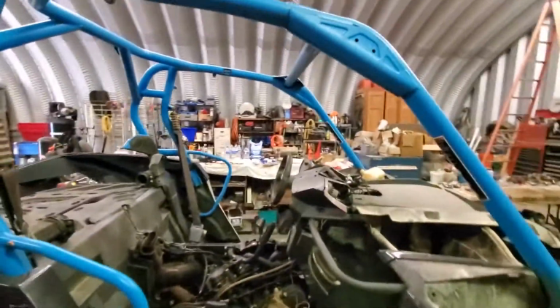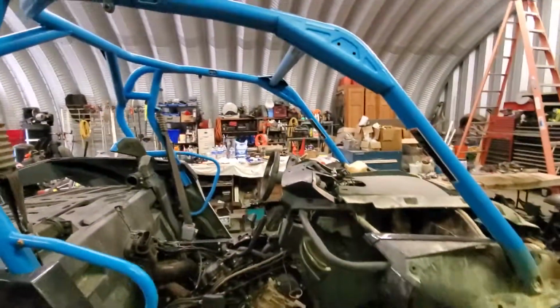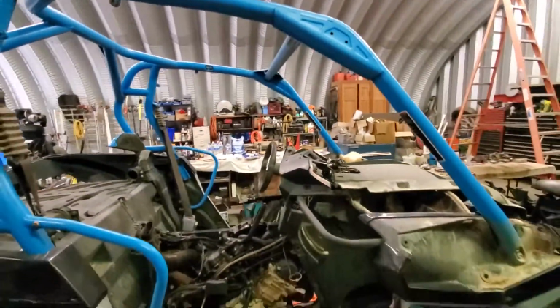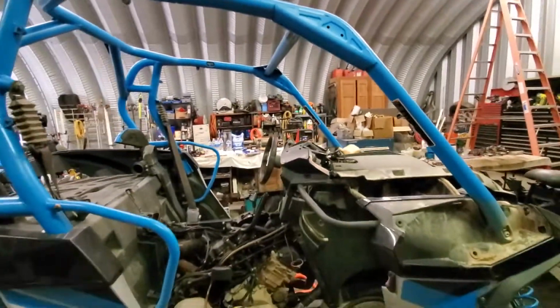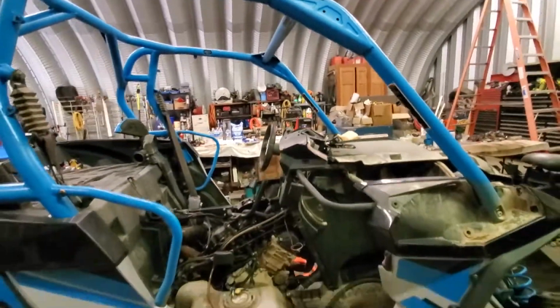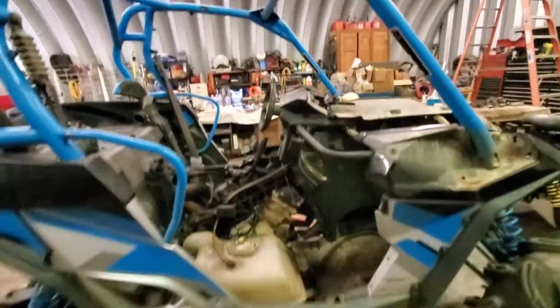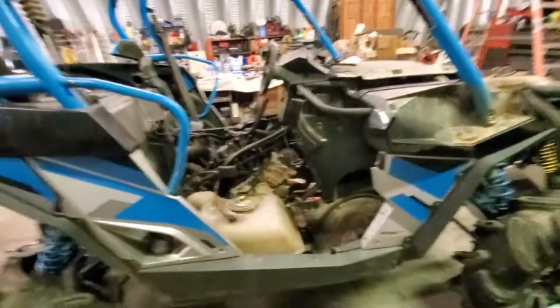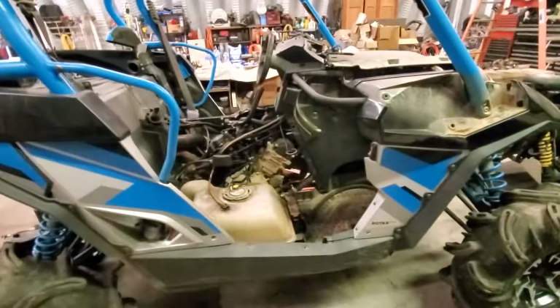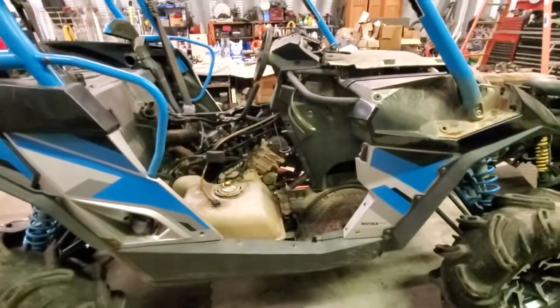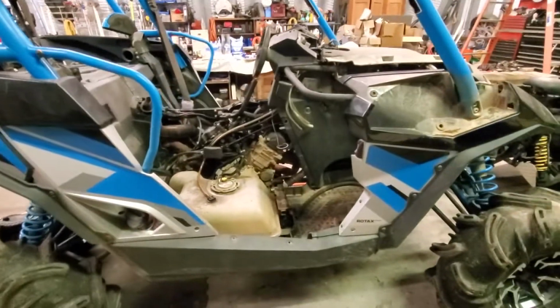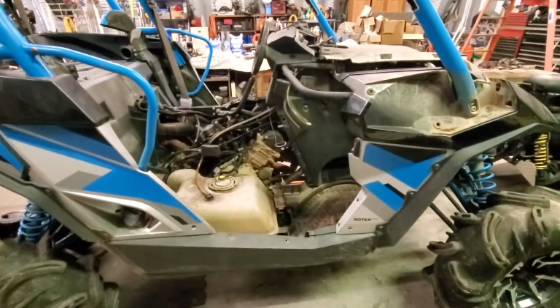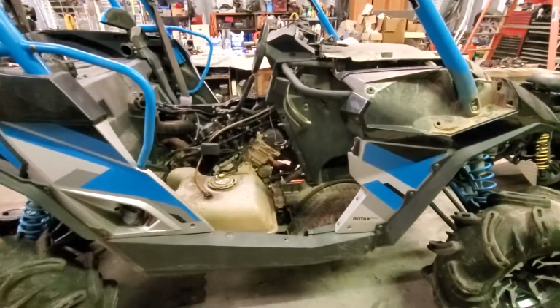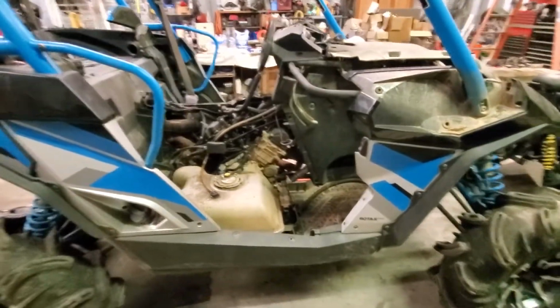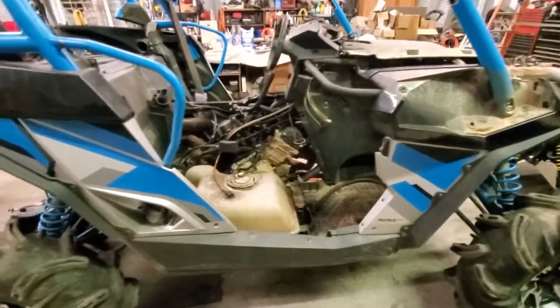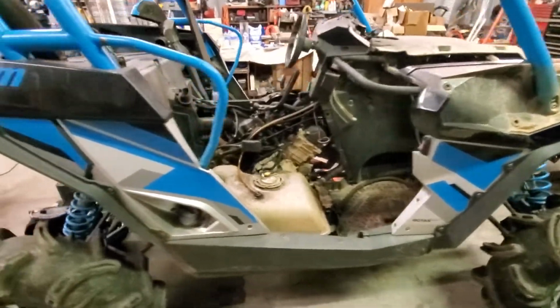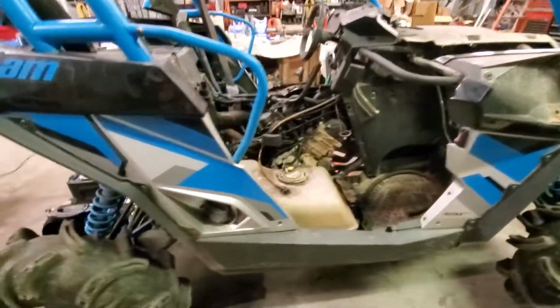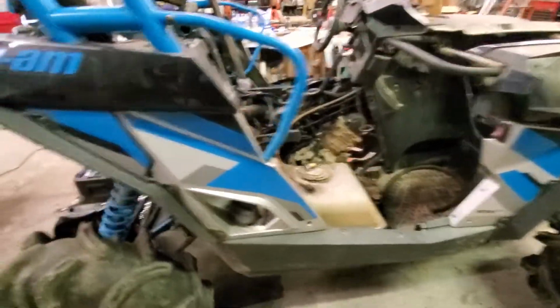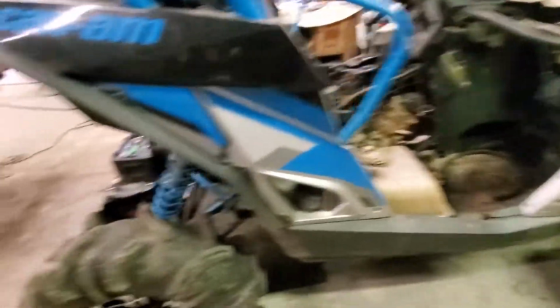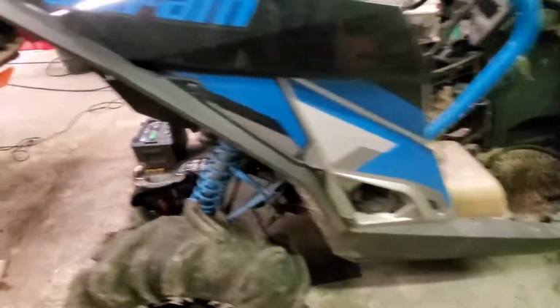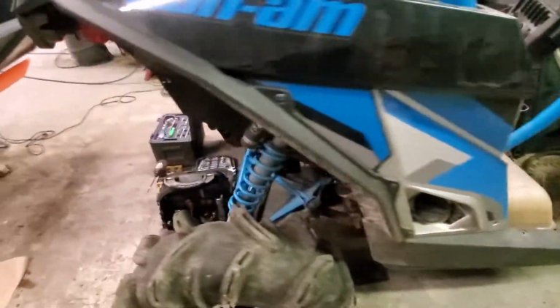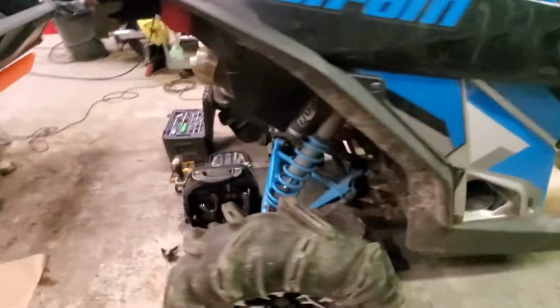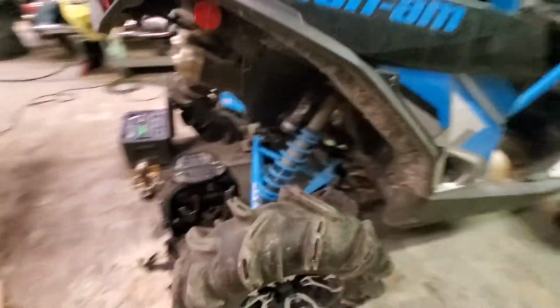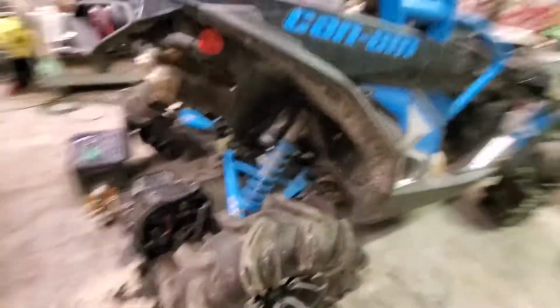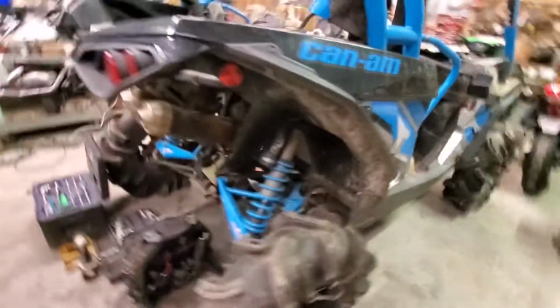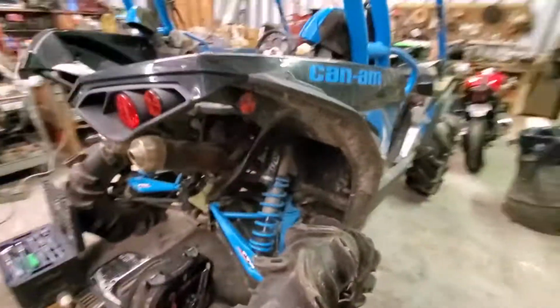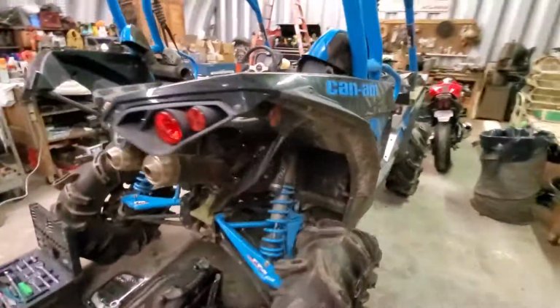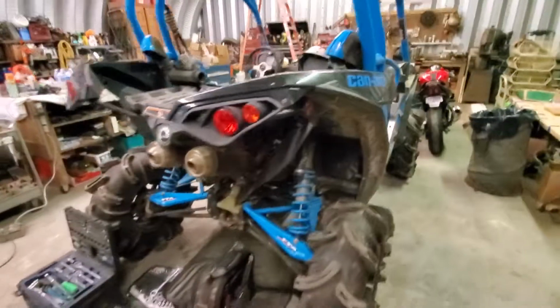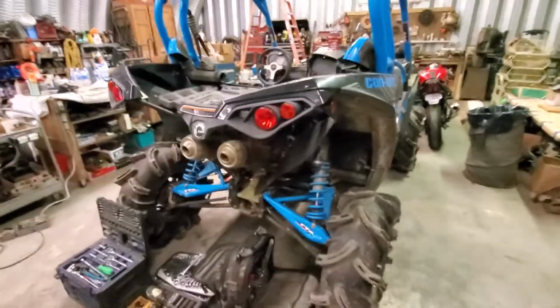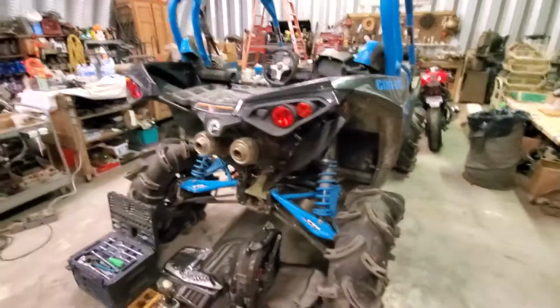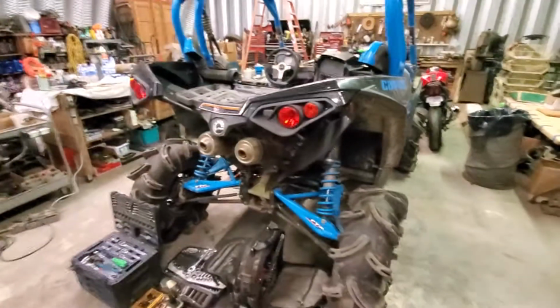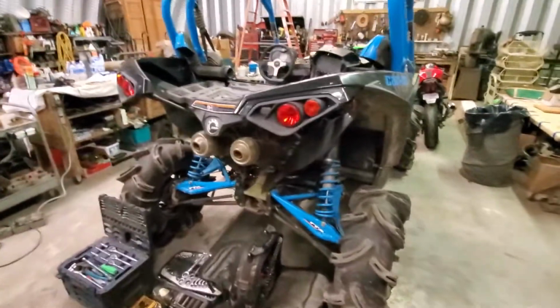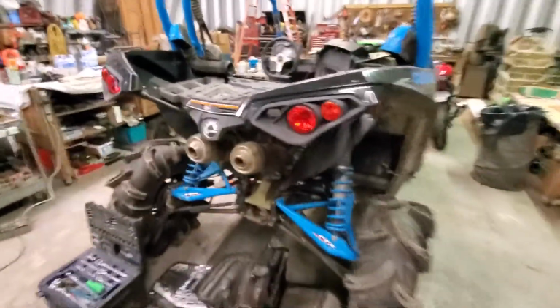I can't wait to see what she'll do. I haven't driven it yet, but it looks pretty amazing.